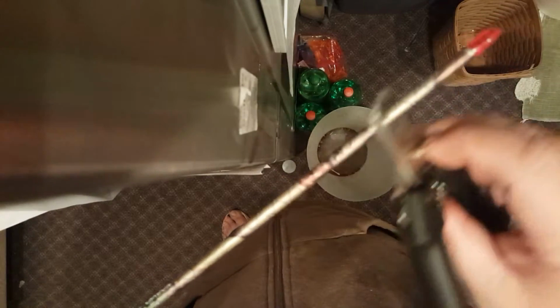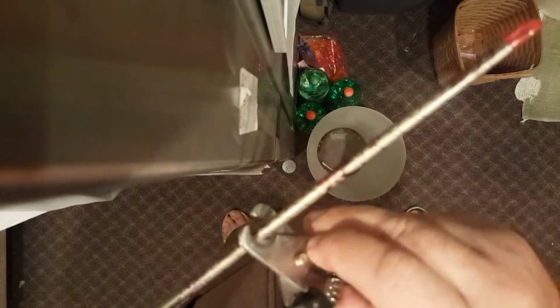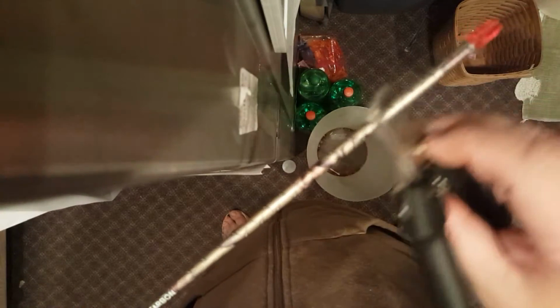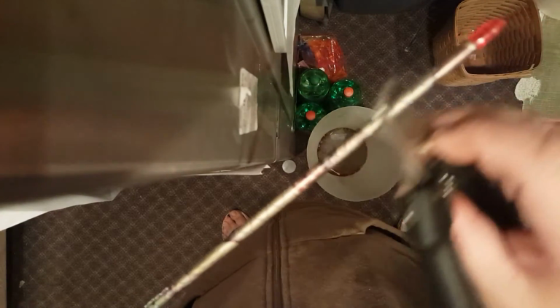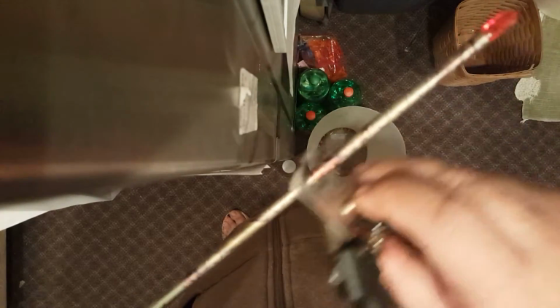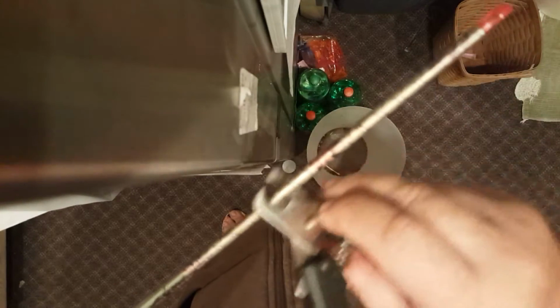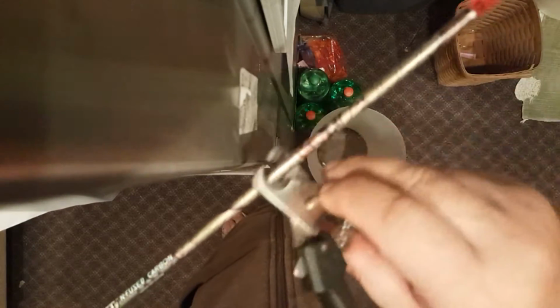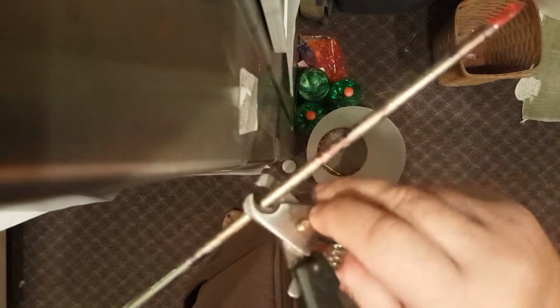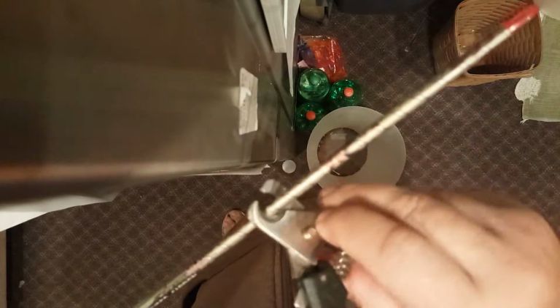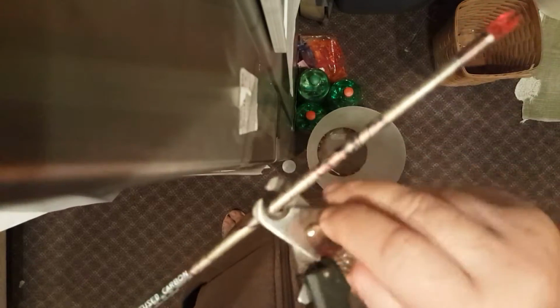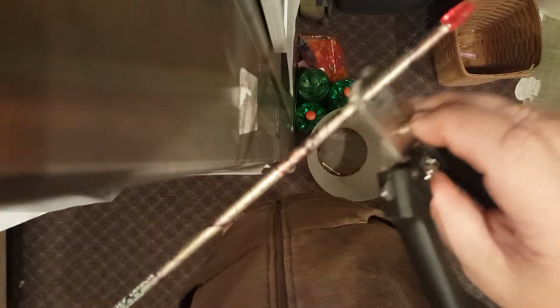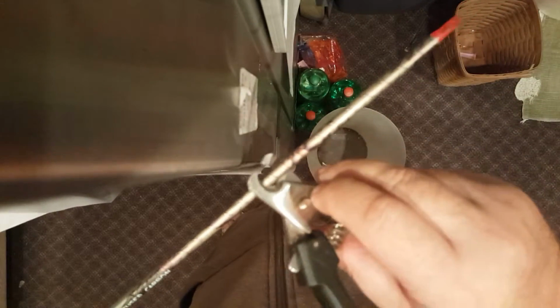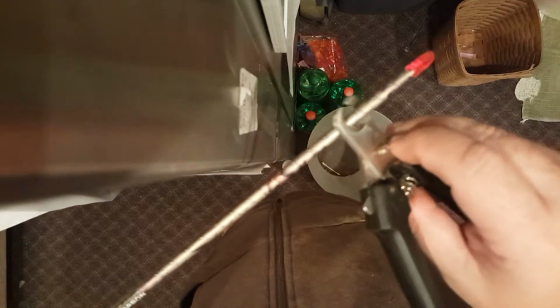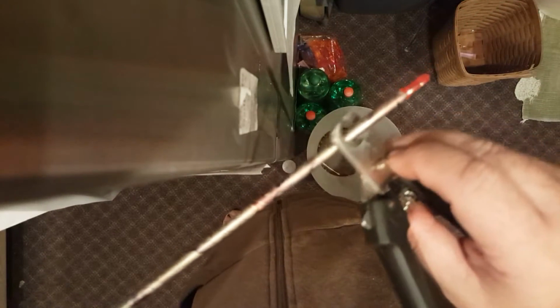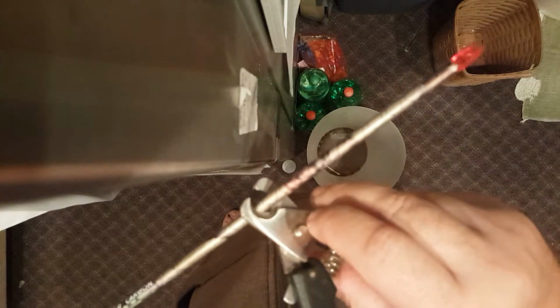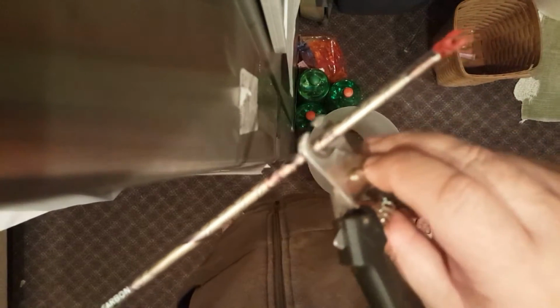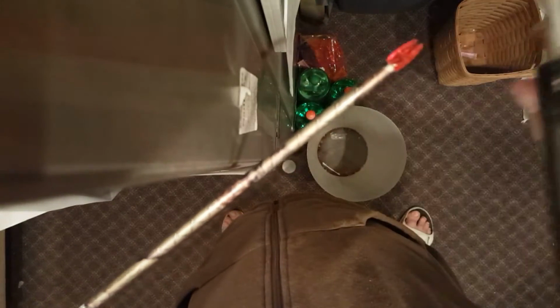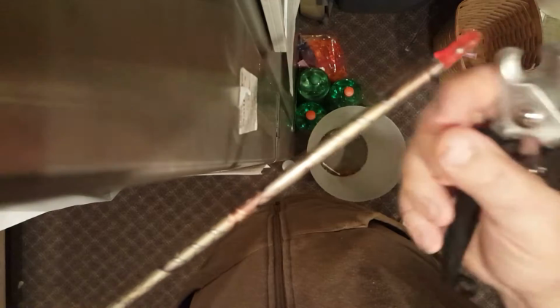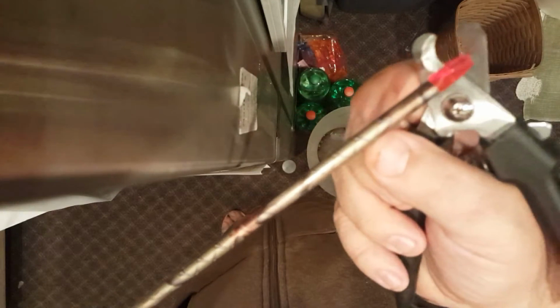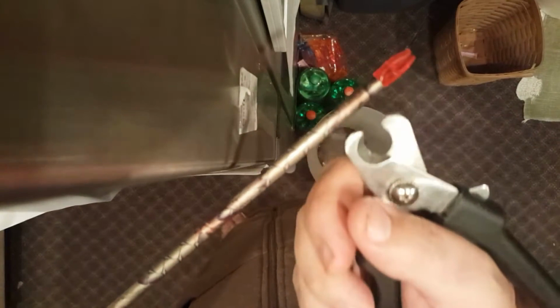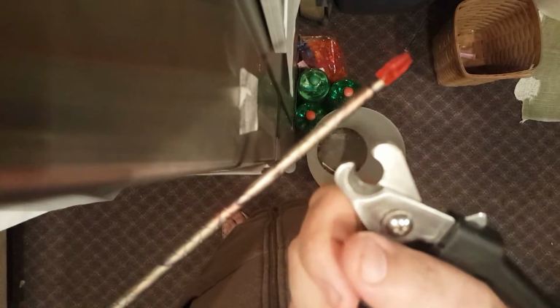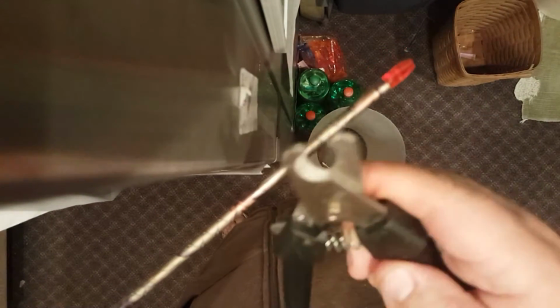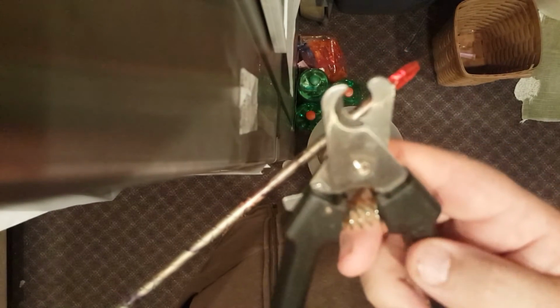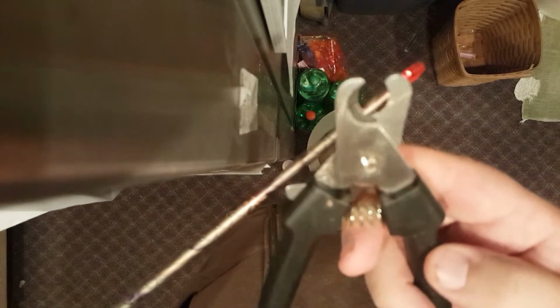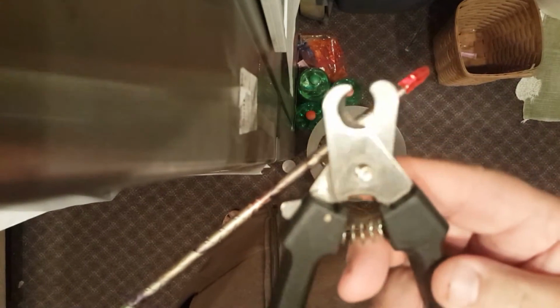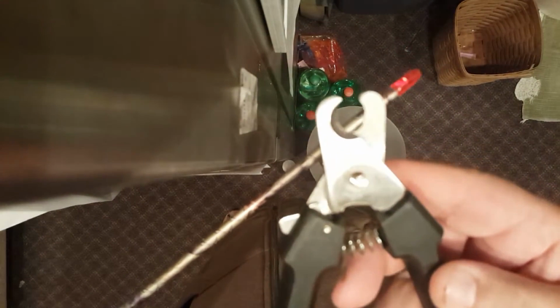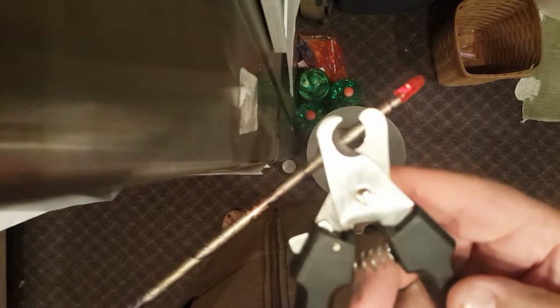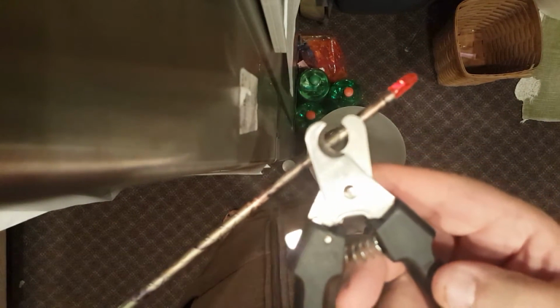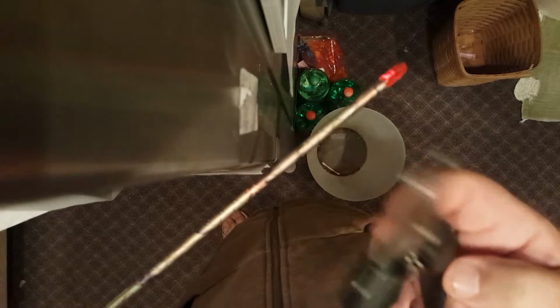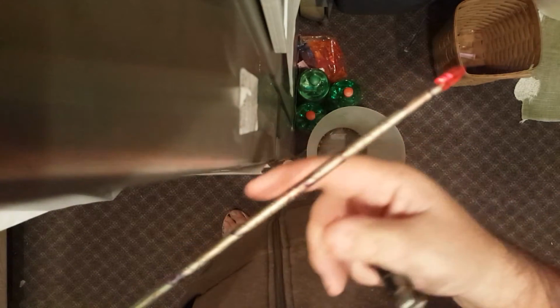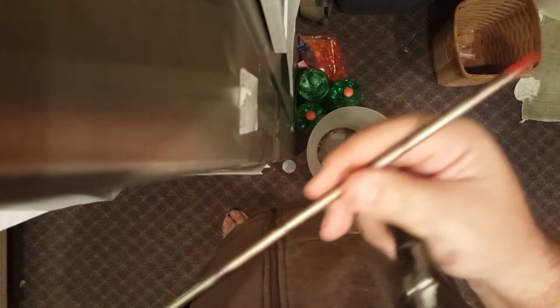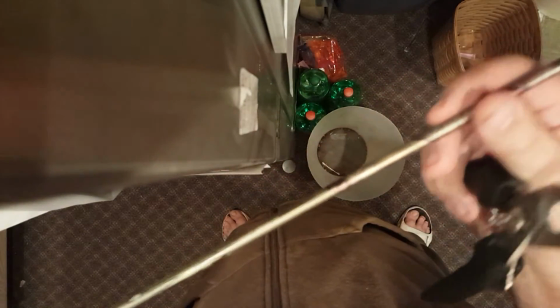You'll see it won't damage your shafts. These work on carbon or full metal jacket Eastons. There you go — a good cheap way to defletch your arrows without damaging the shafts.